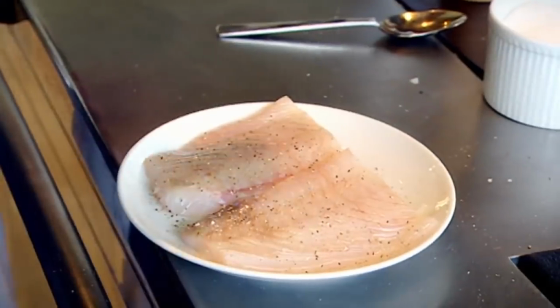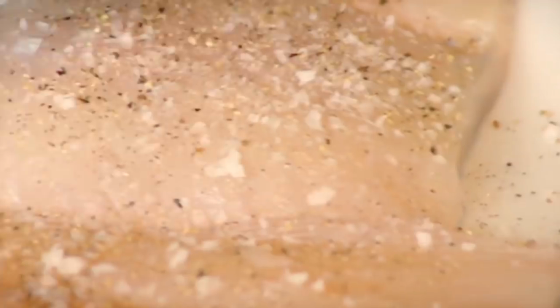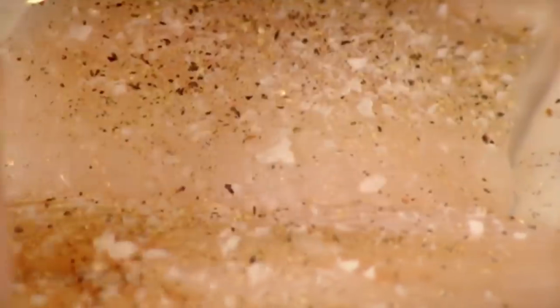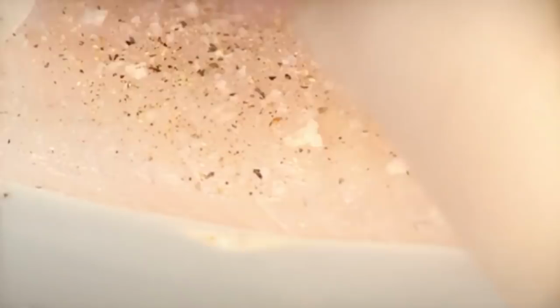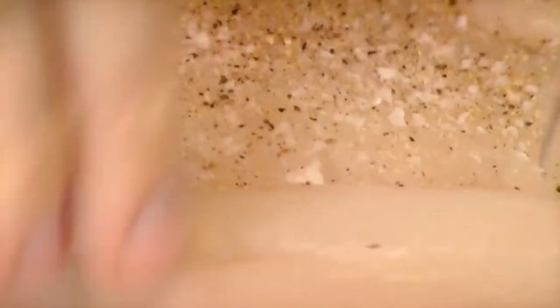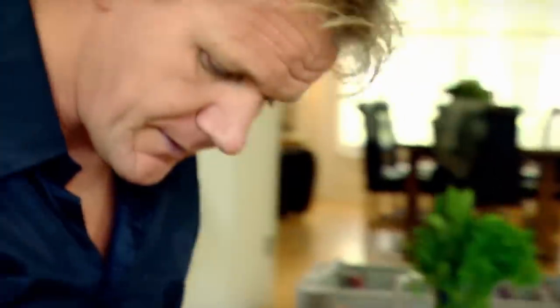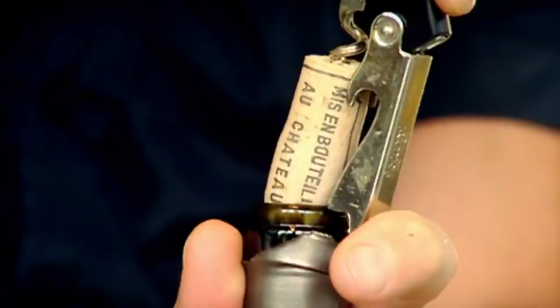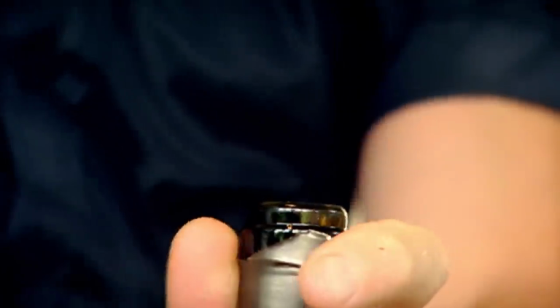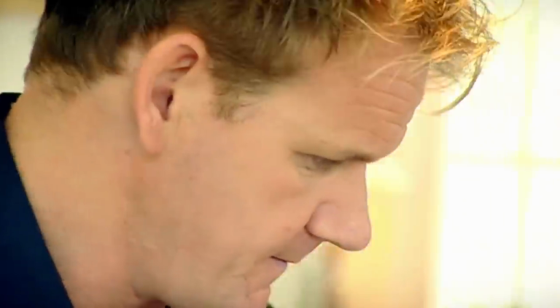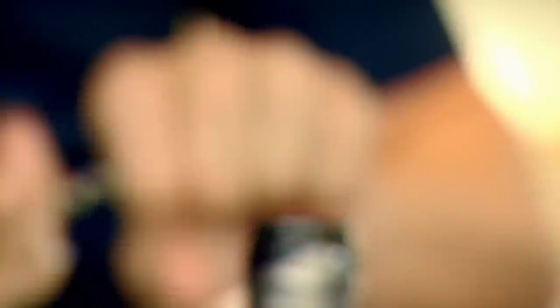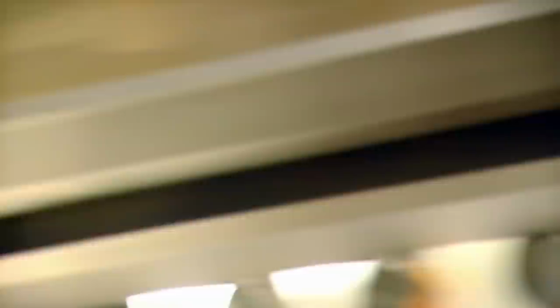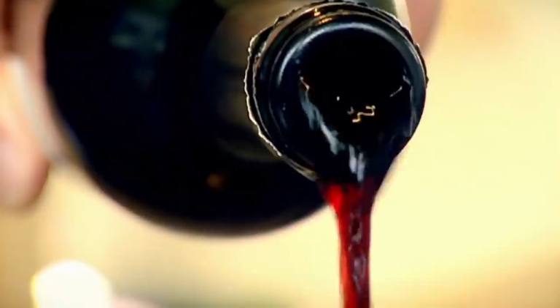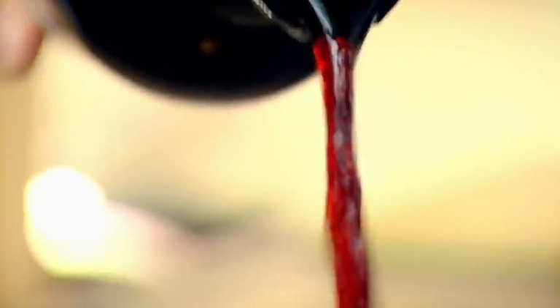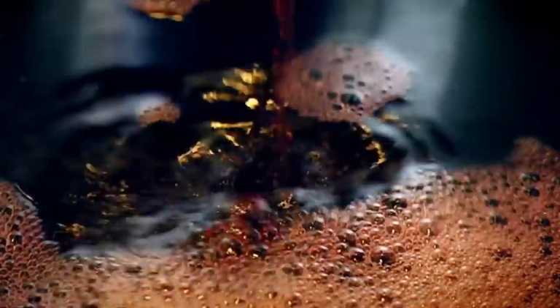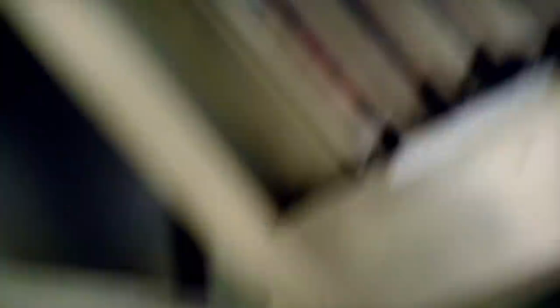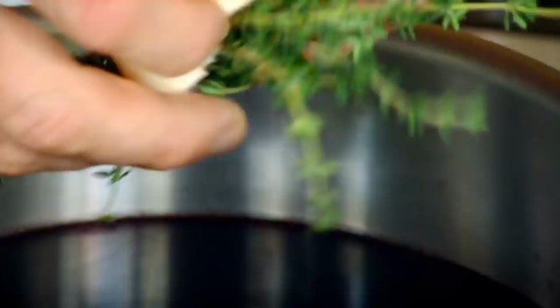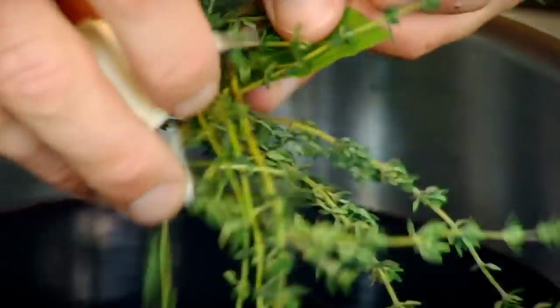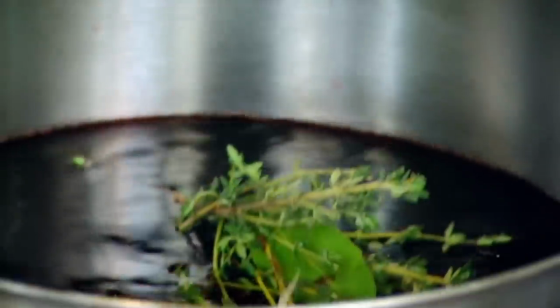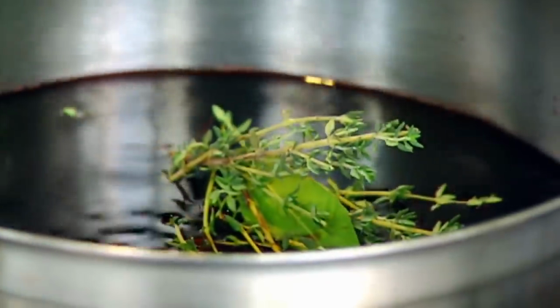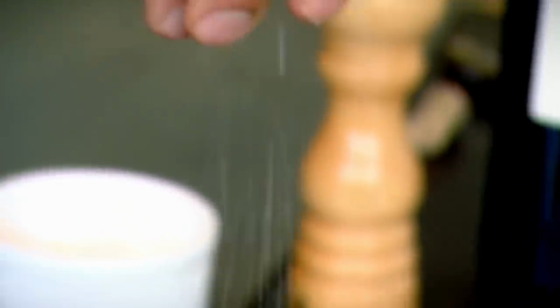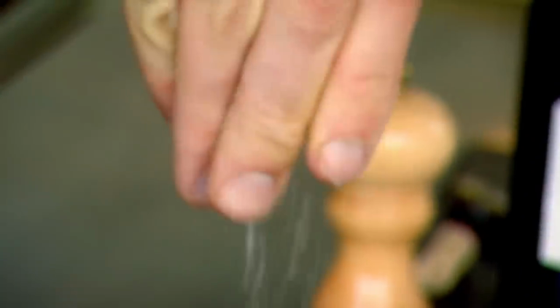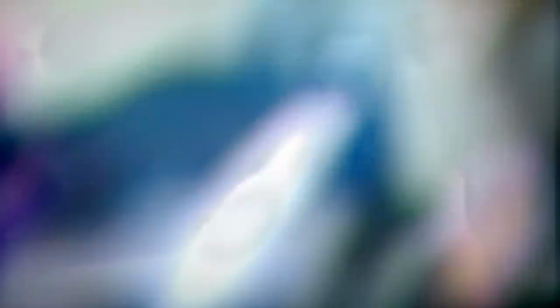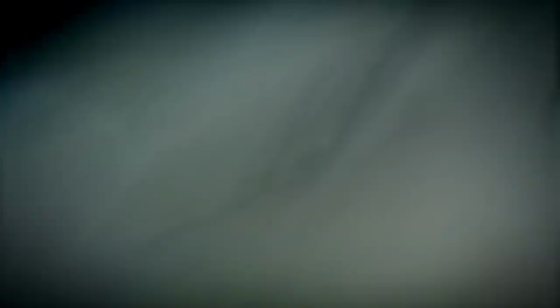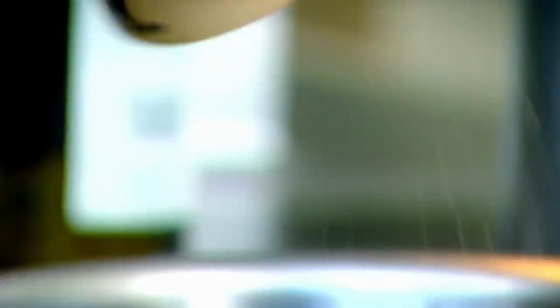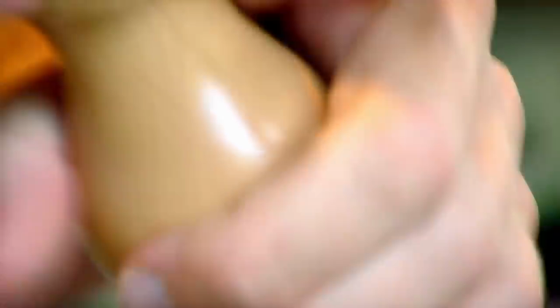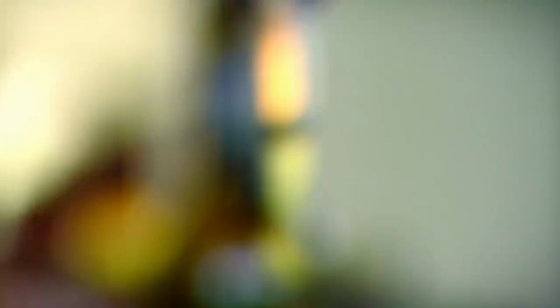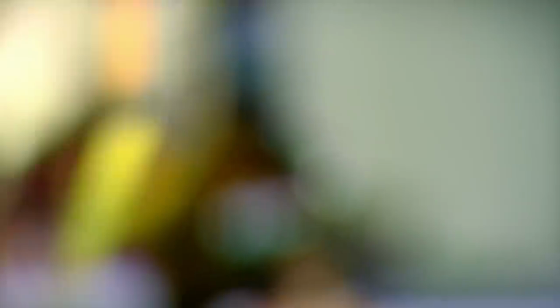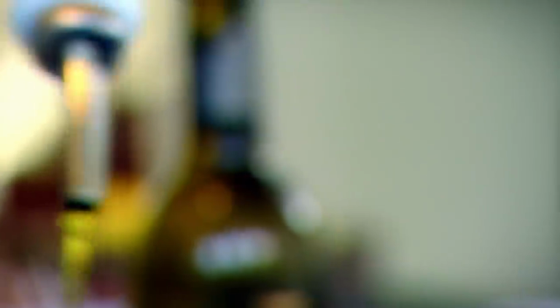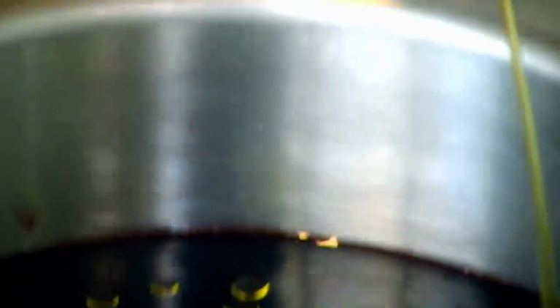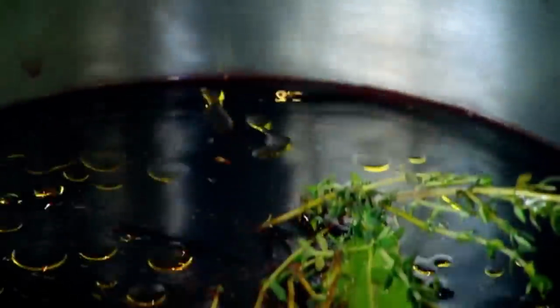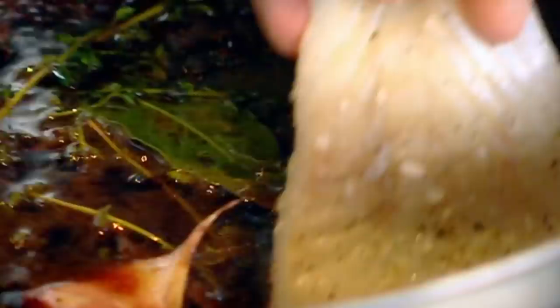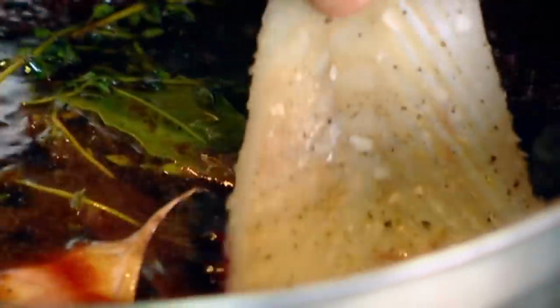Season both sides. Red wine, thyme, bay leaf, garlic, salt, pepper, and olive oil. Poach.